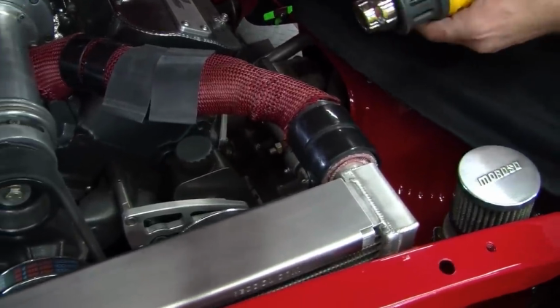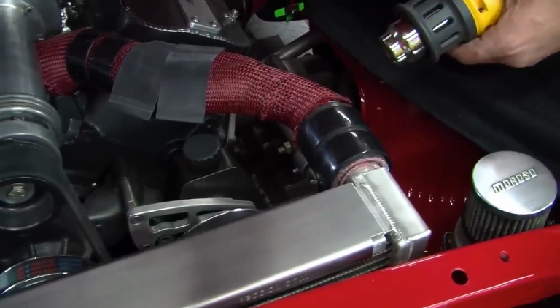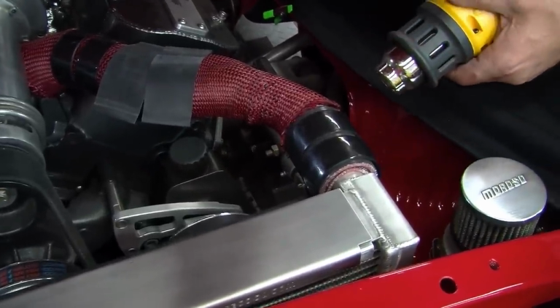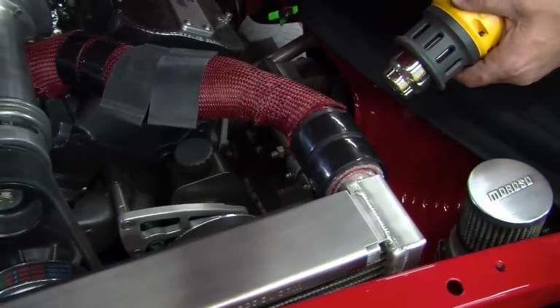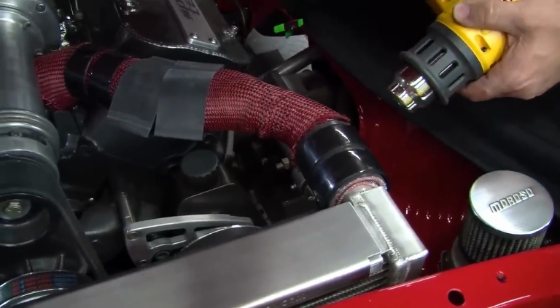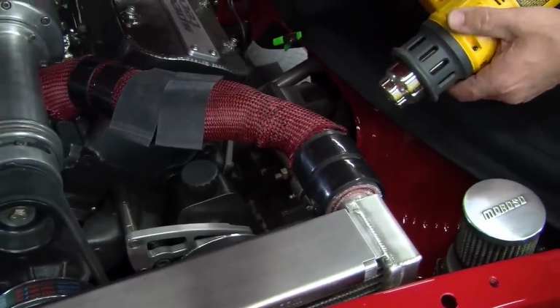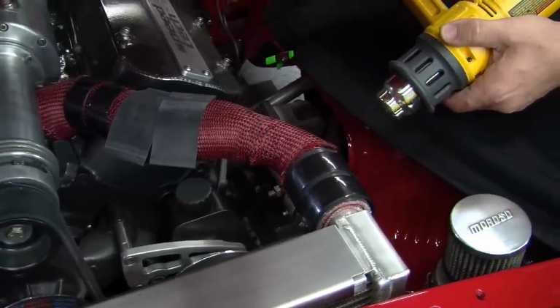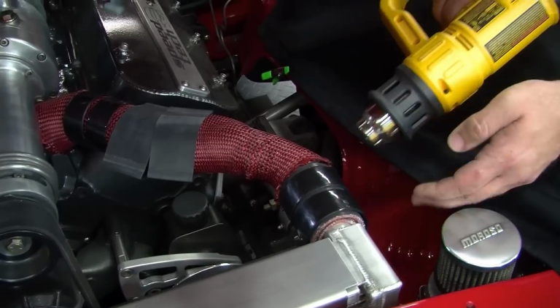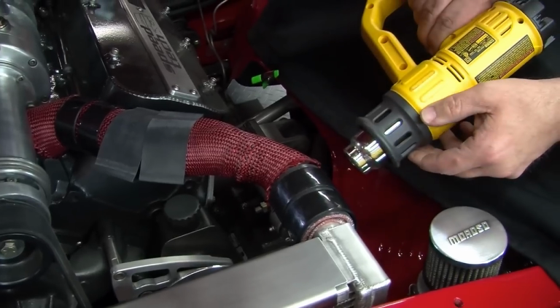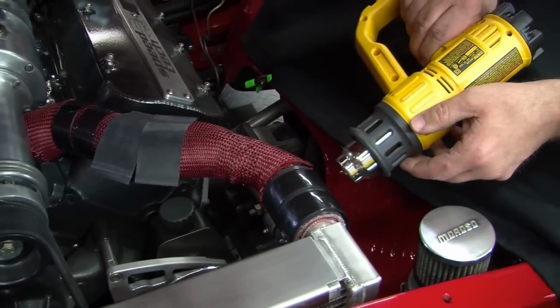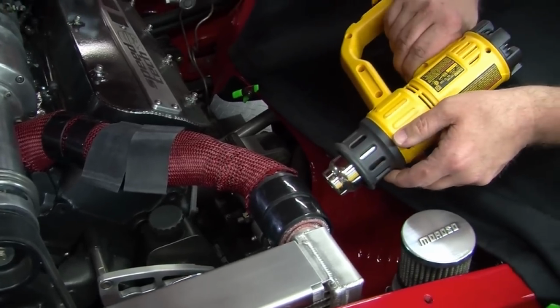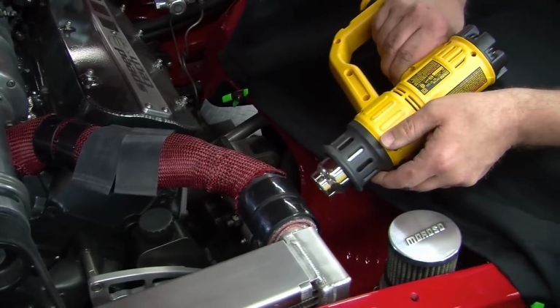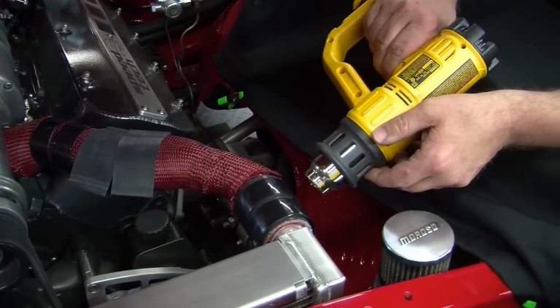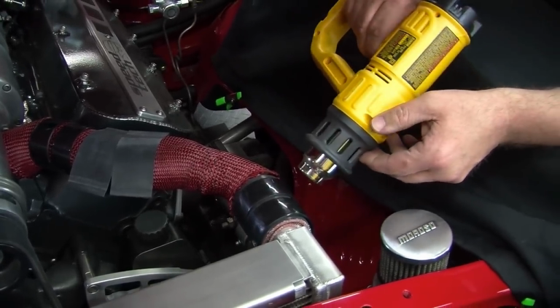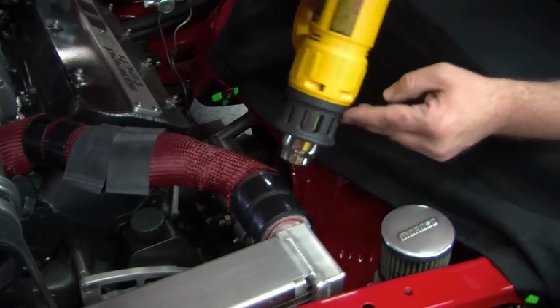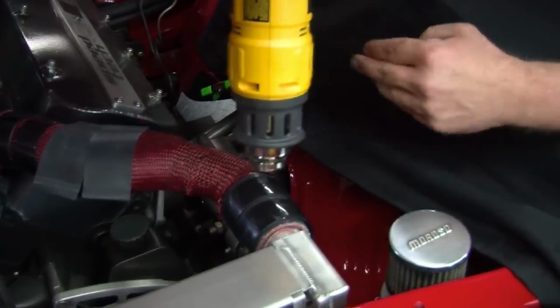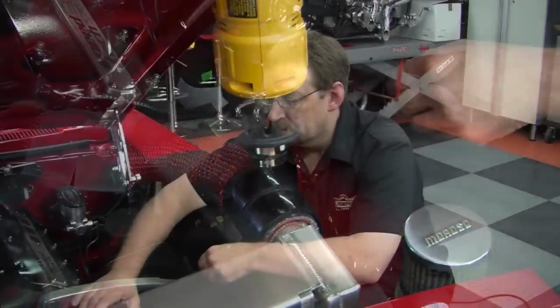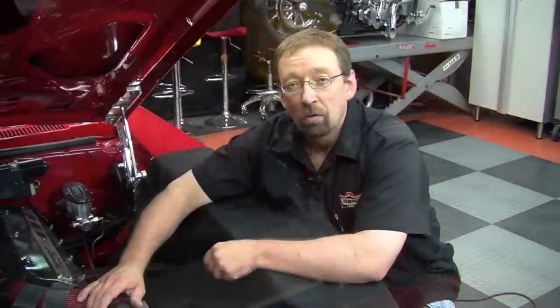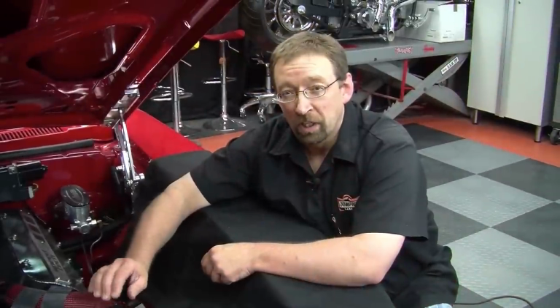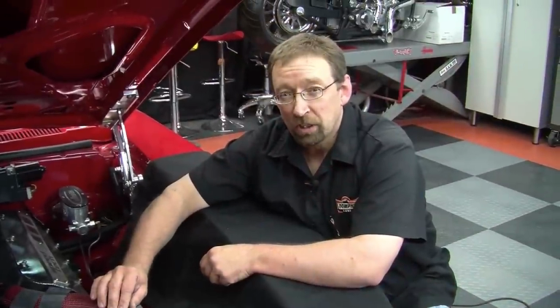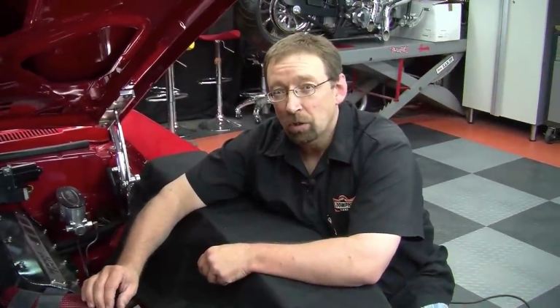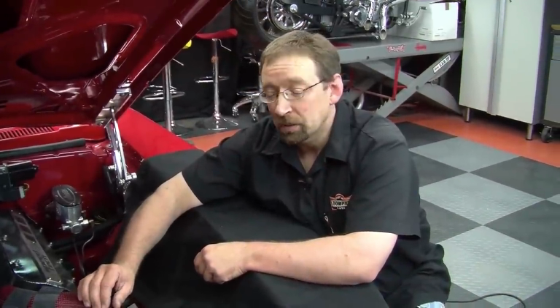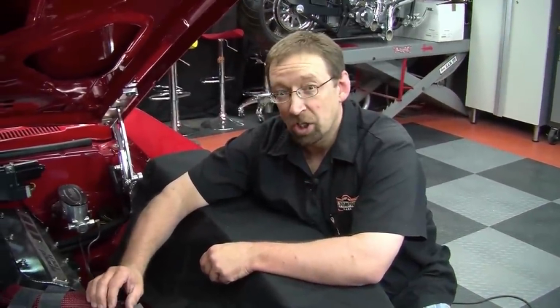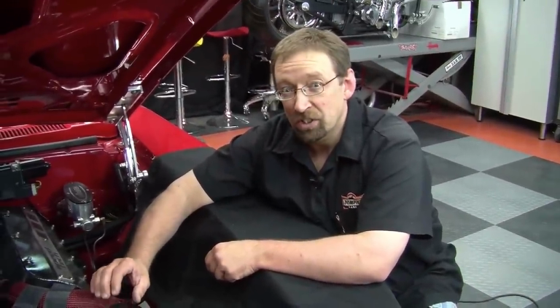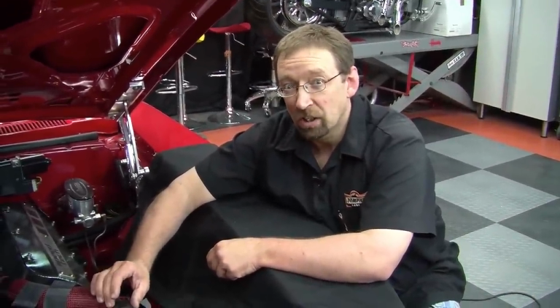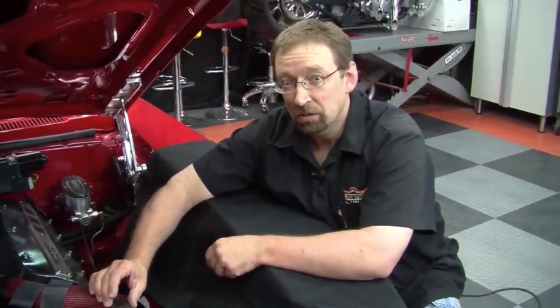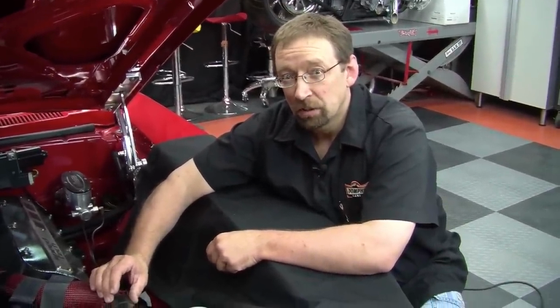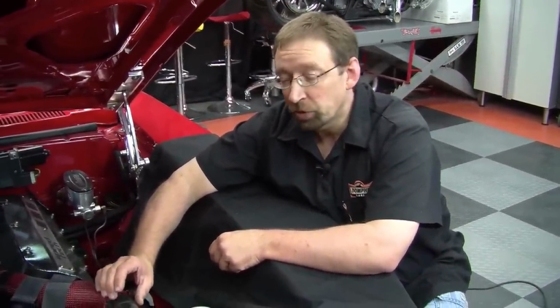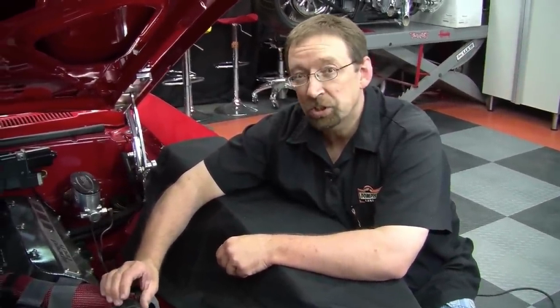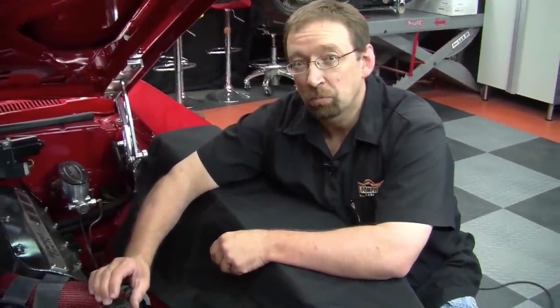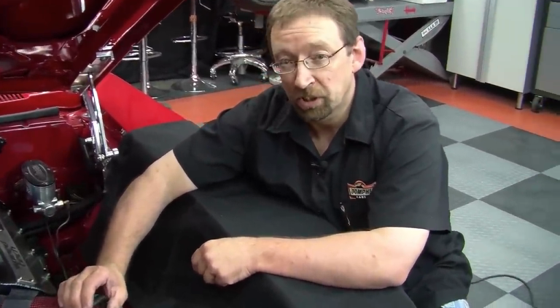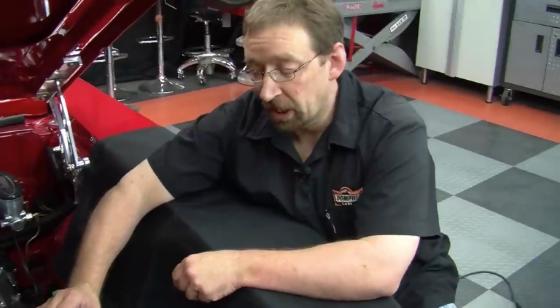Grab your heat gun and start shrinking them down. When heat shrinking the boa clamps, they start off as a dull color. You know you're done shrinking them when they turn shiny.